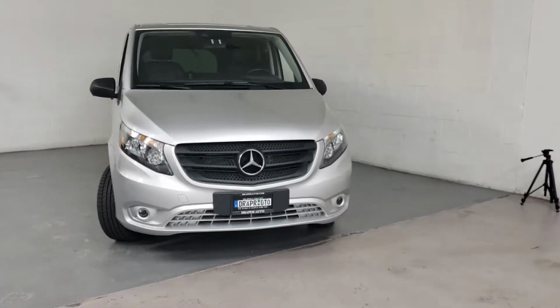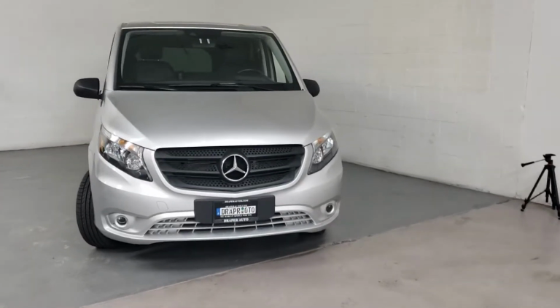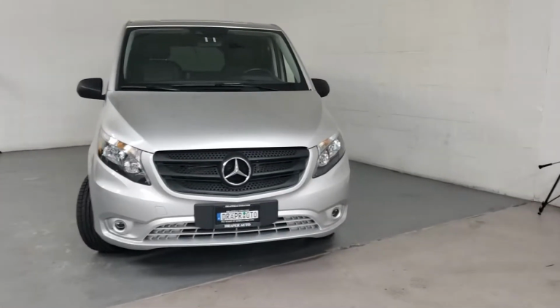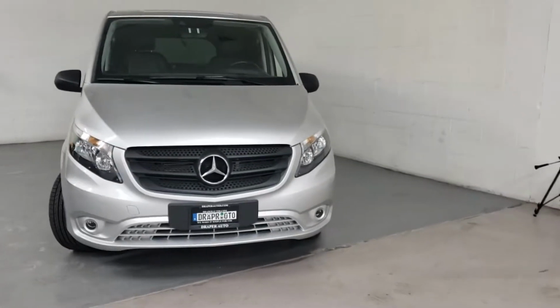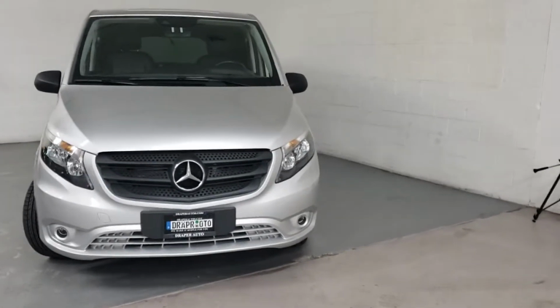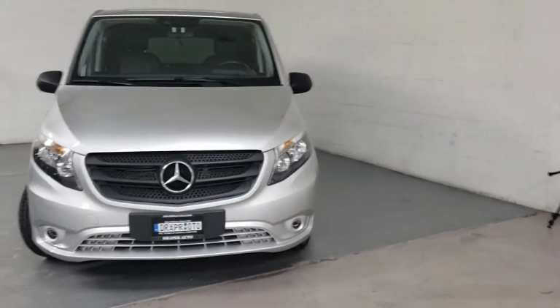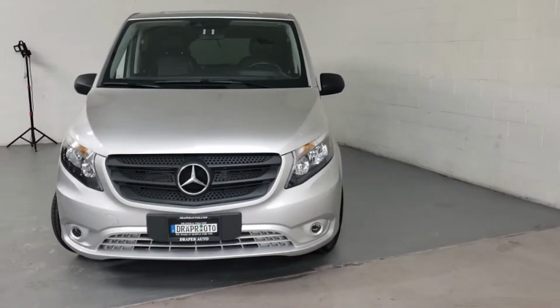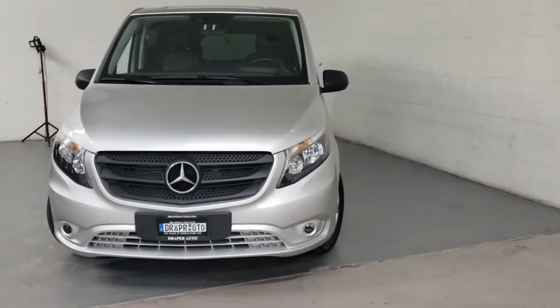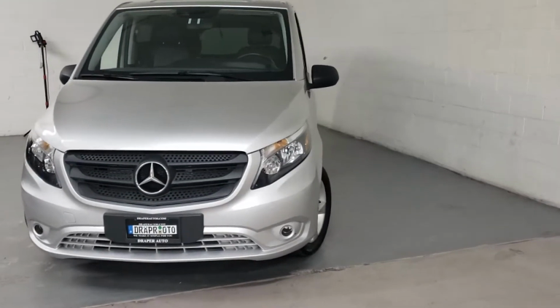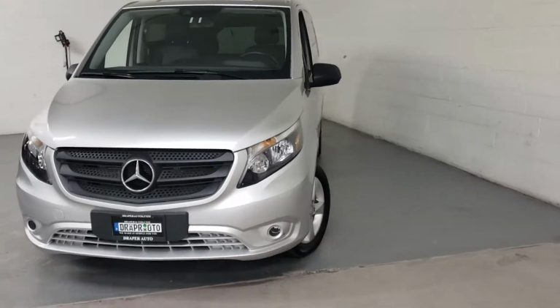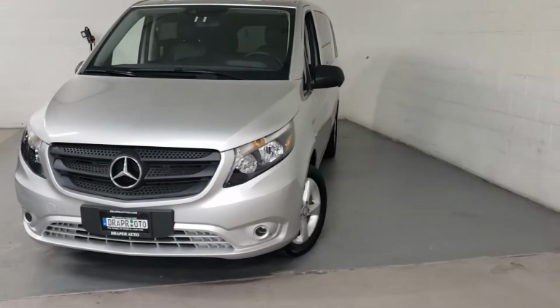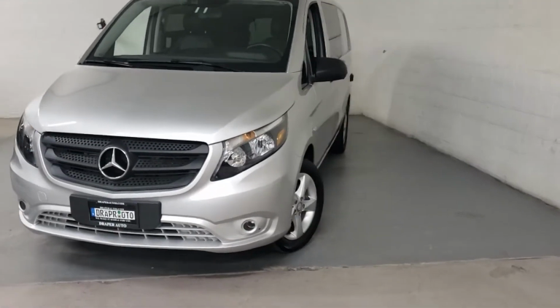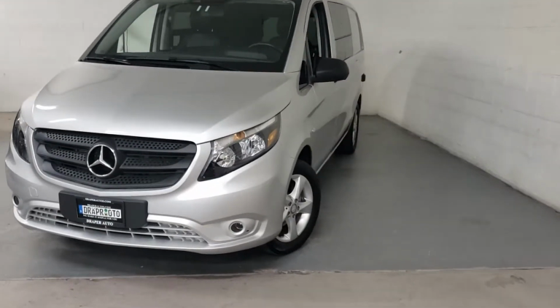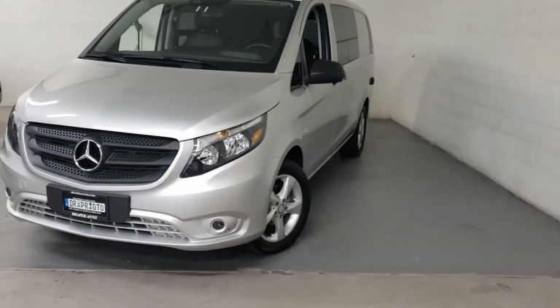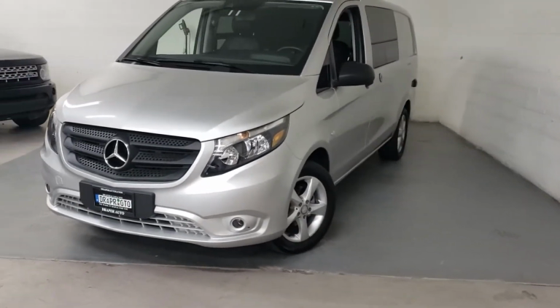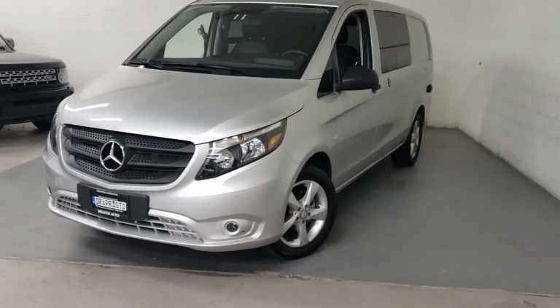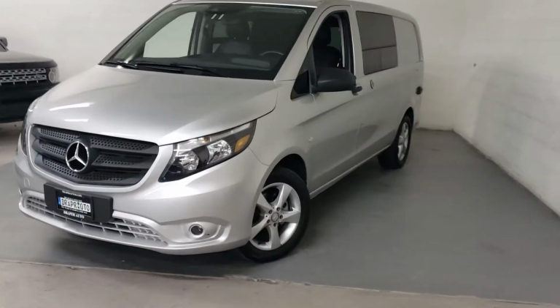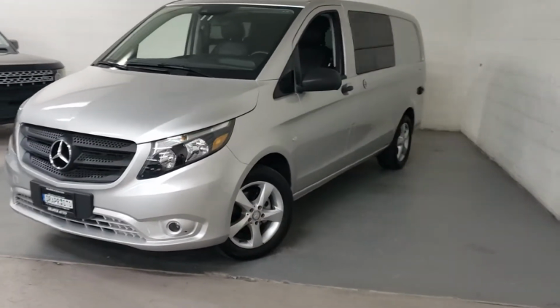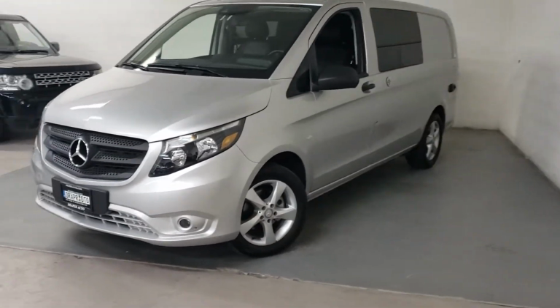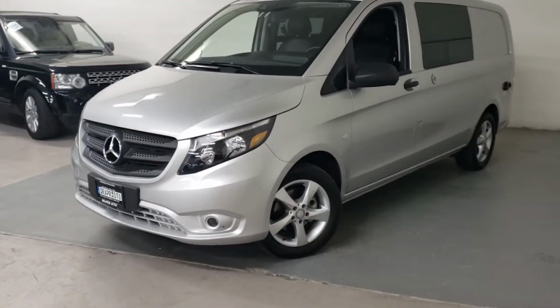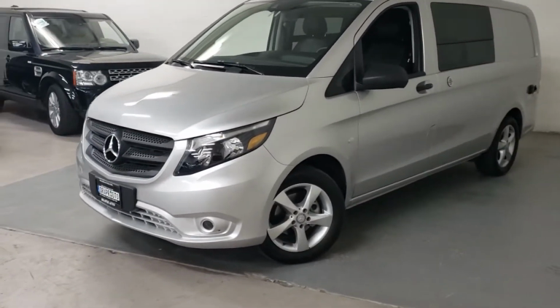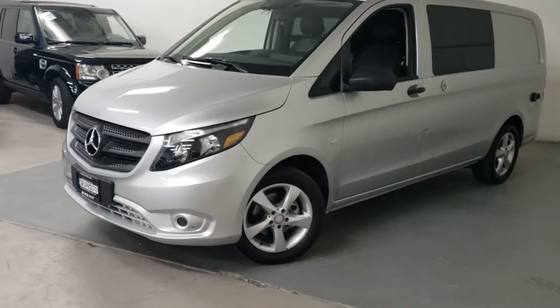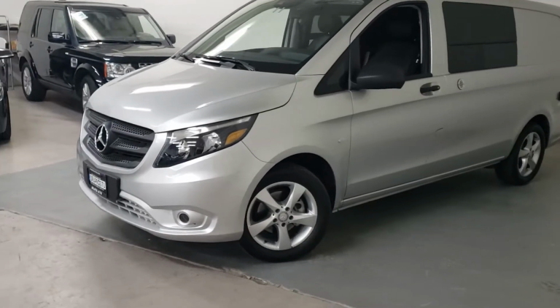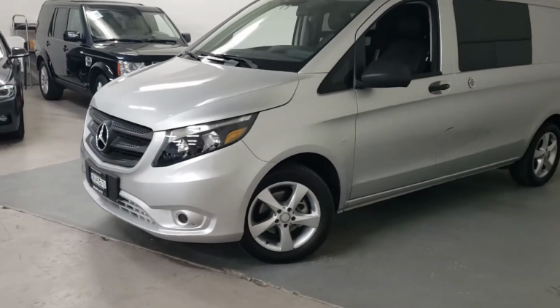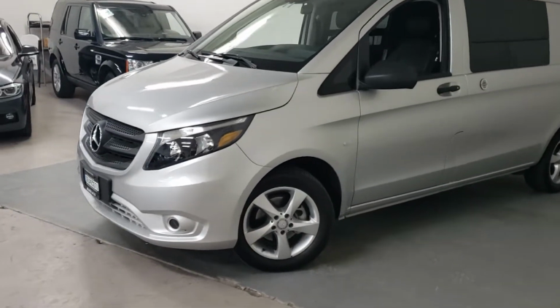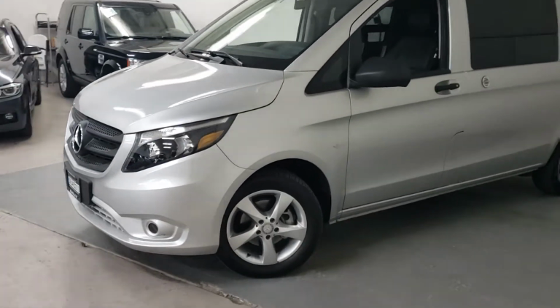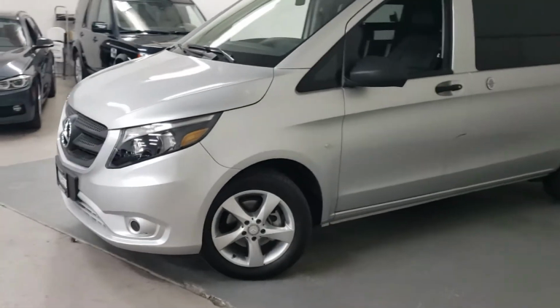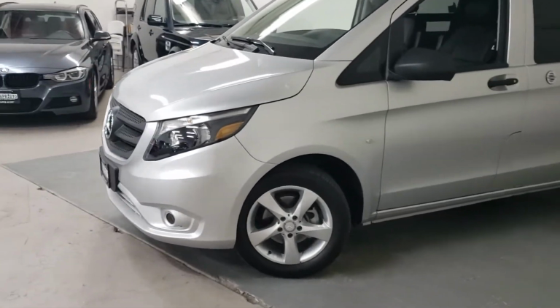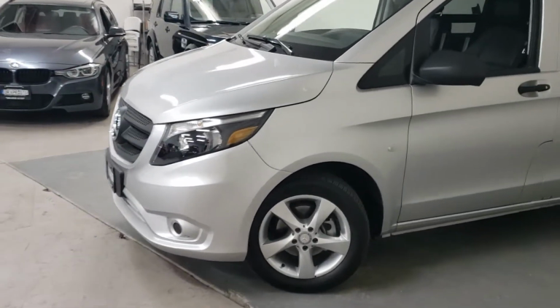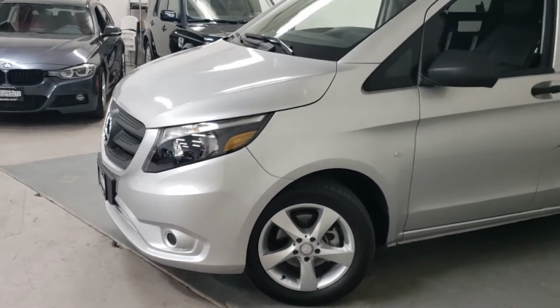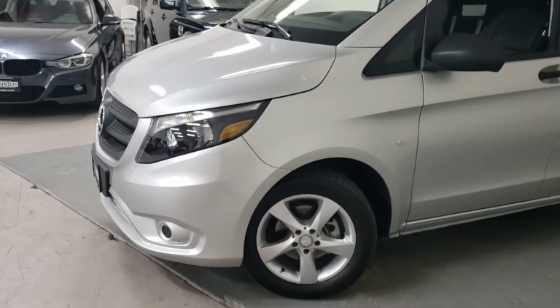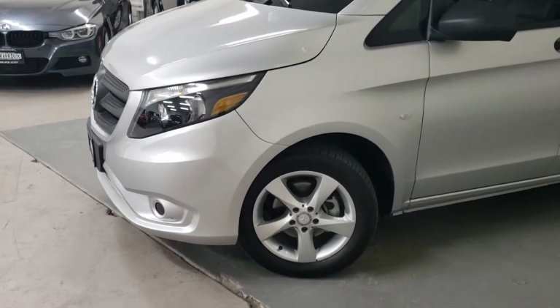Alright Steve, here's your video of the mattress that you're looking at. I'm going to do my best to give you a close-up of every panel in the interior of the van. Let me know if you need any additional photos or video of anything. We'll just start with the outside here.